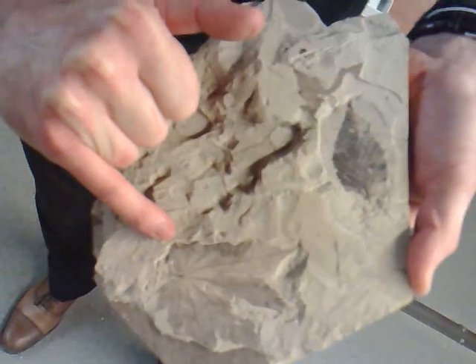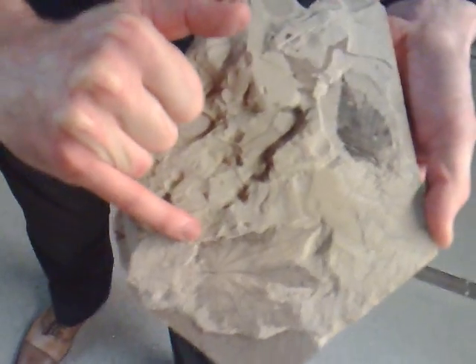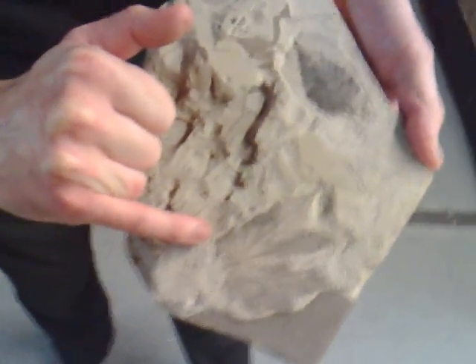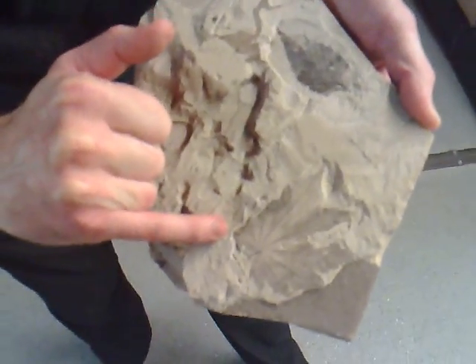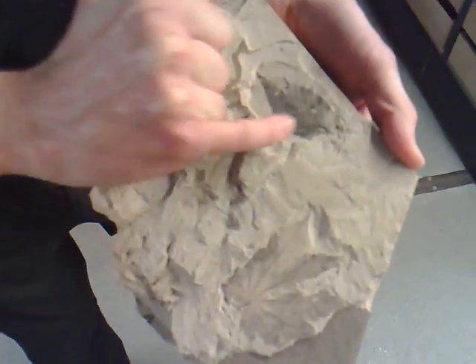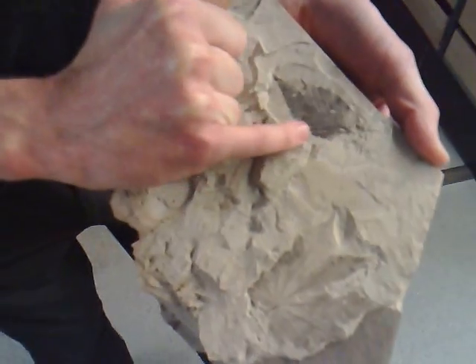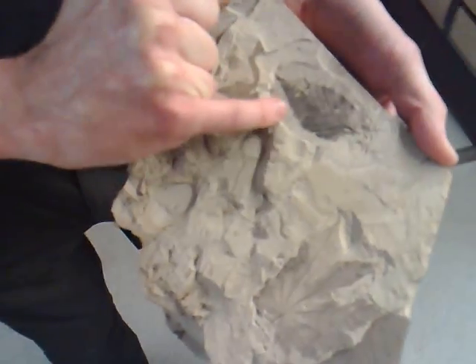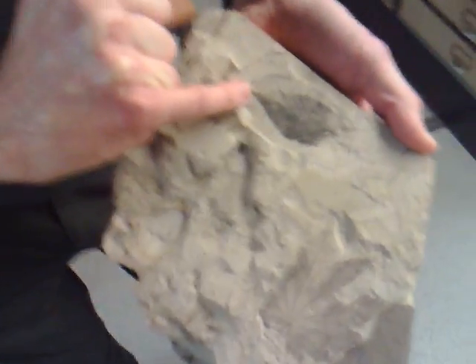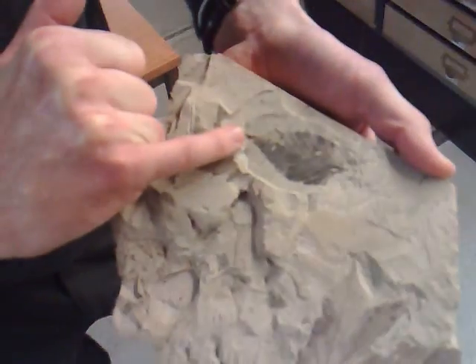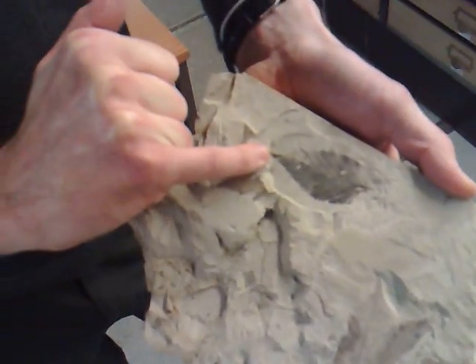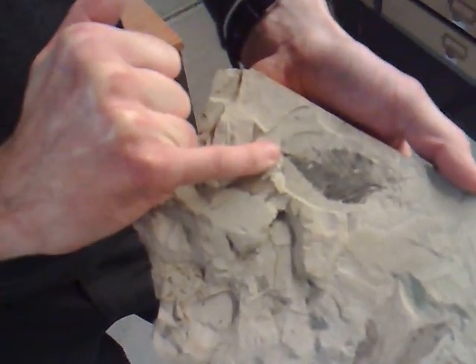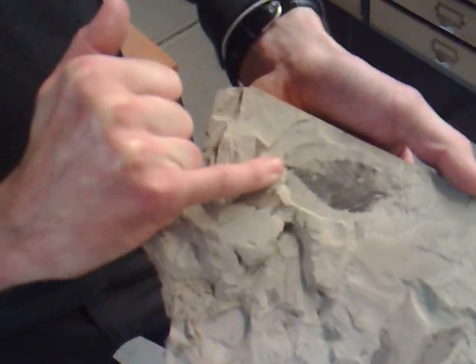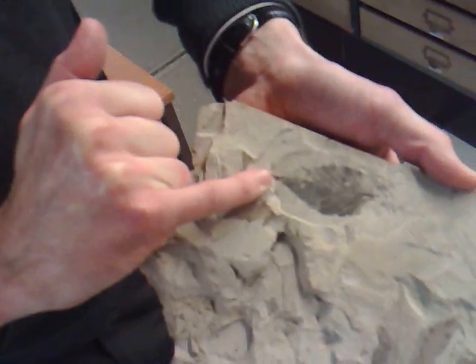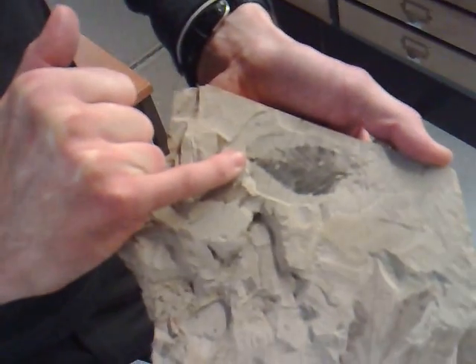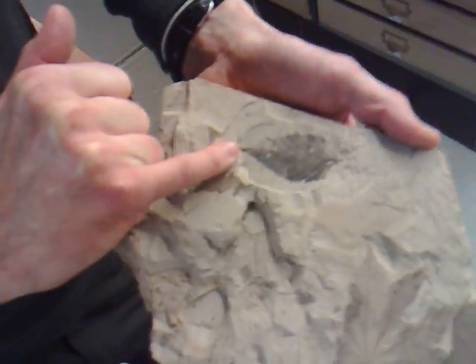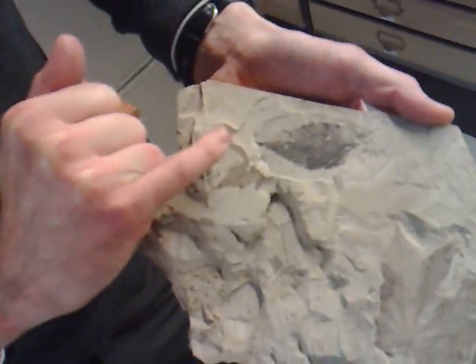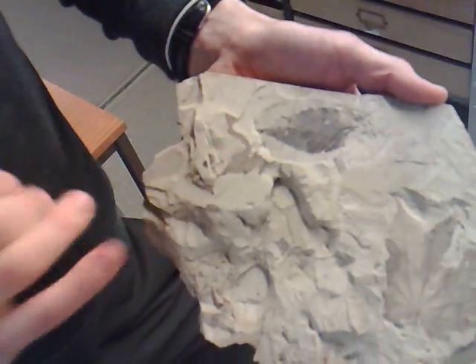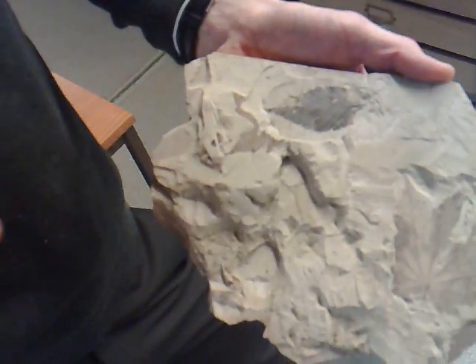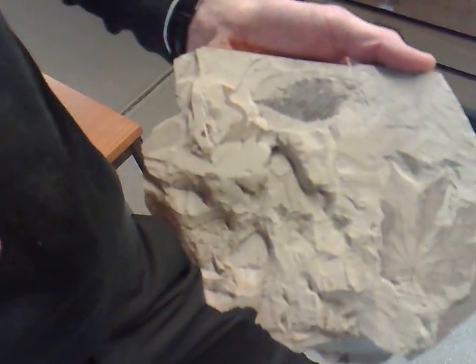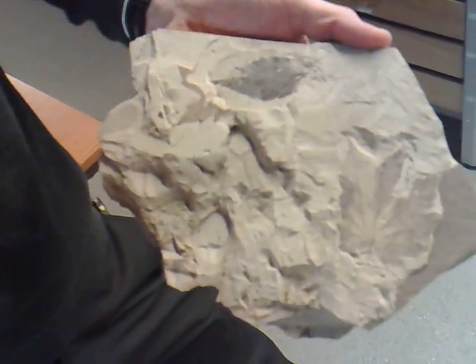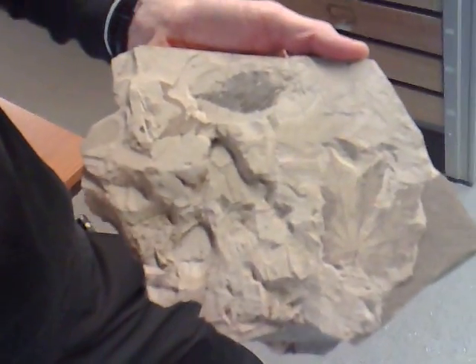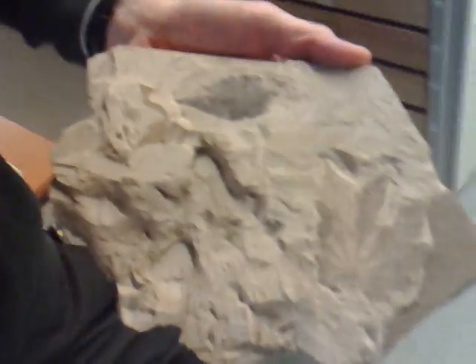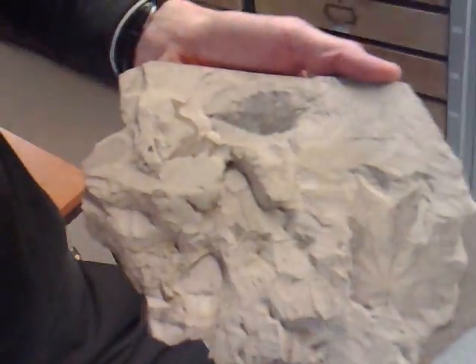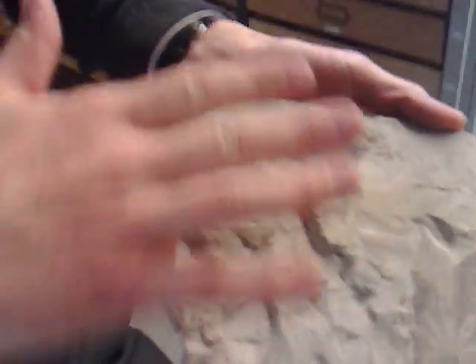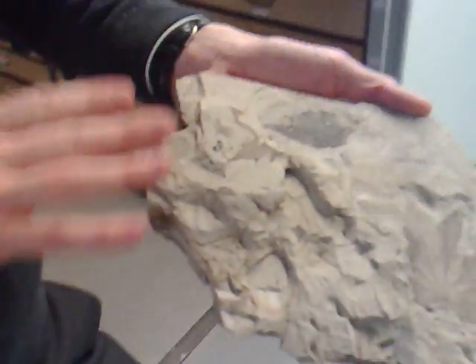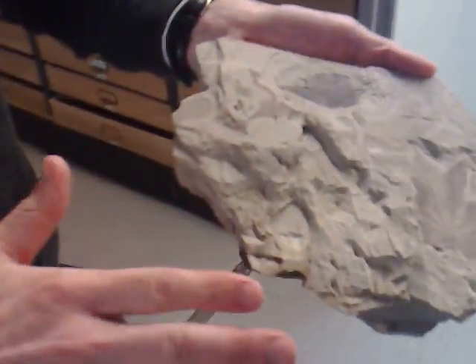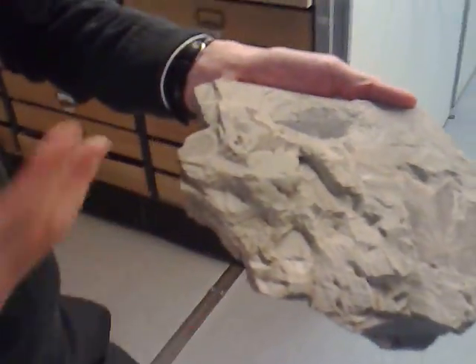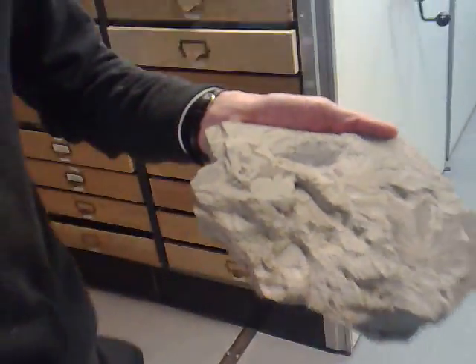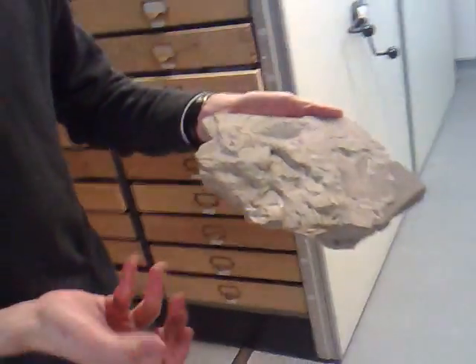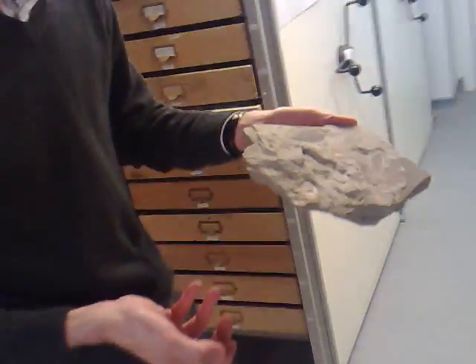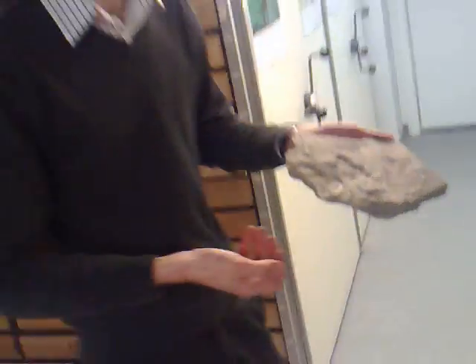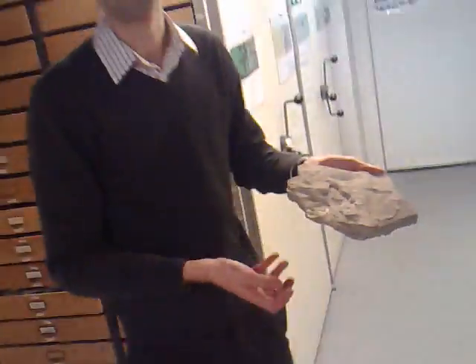And the preservation is just exquisite — you can see the edges of the leaf, the little toothed edges. These were actually preserved in a shallow volcanic lake, which was covered by mud. And she was the first person to find insects at this quarry as well.